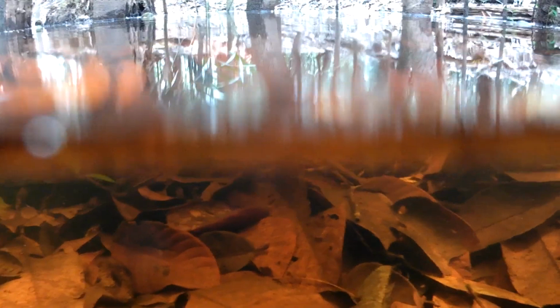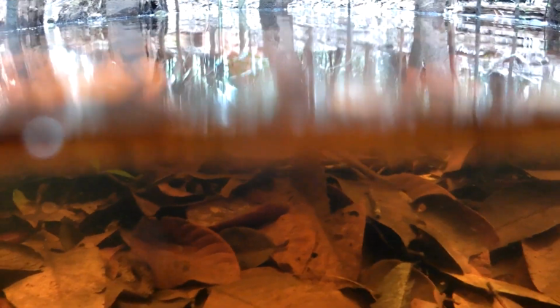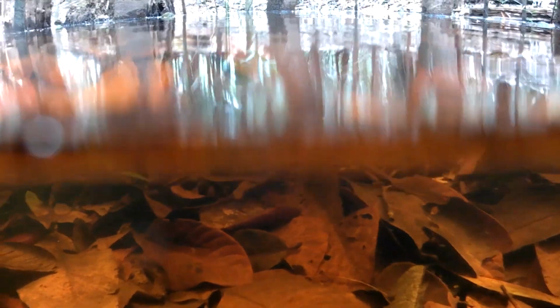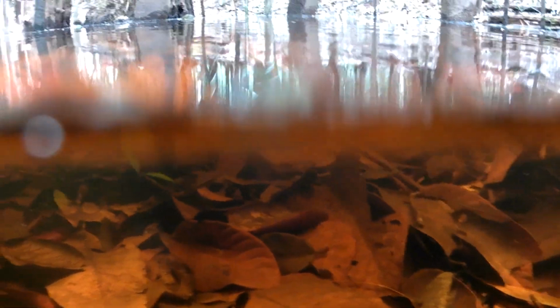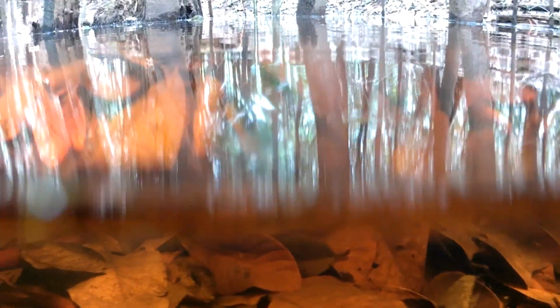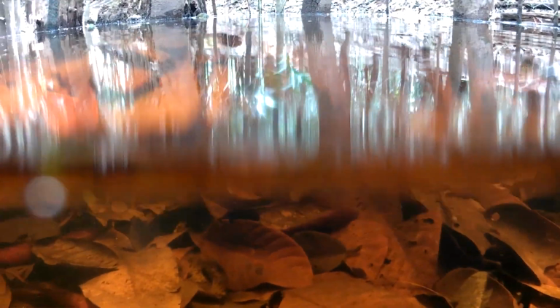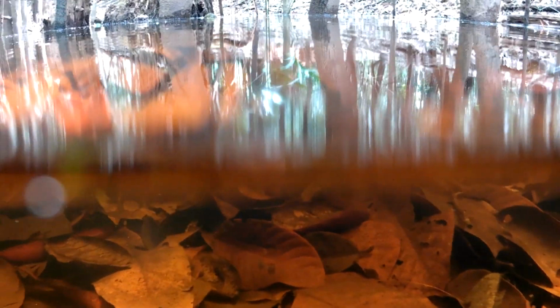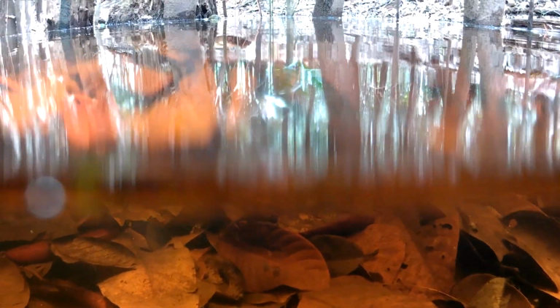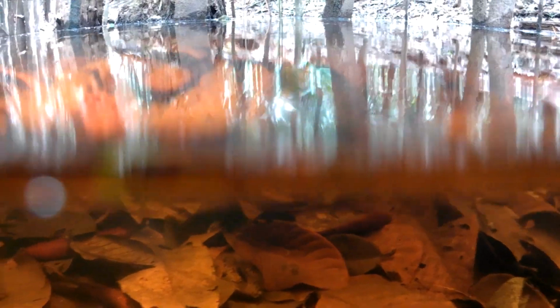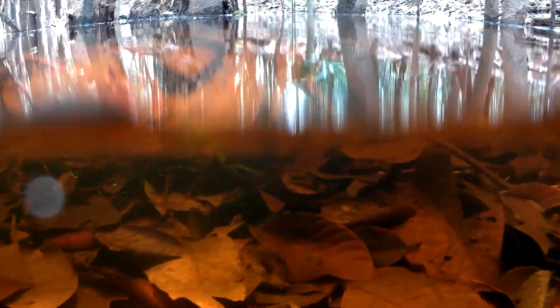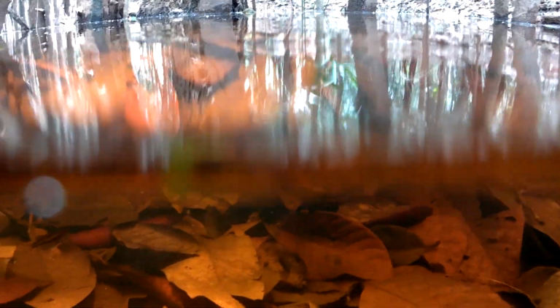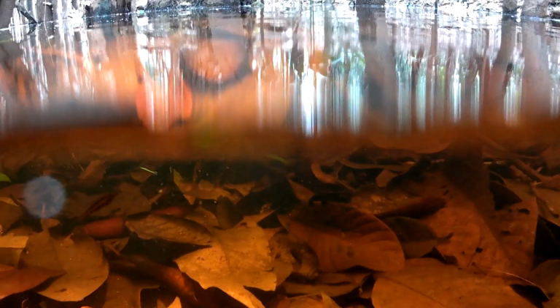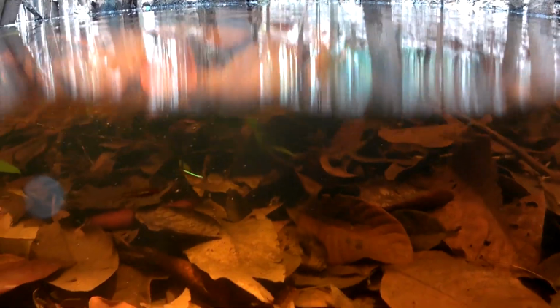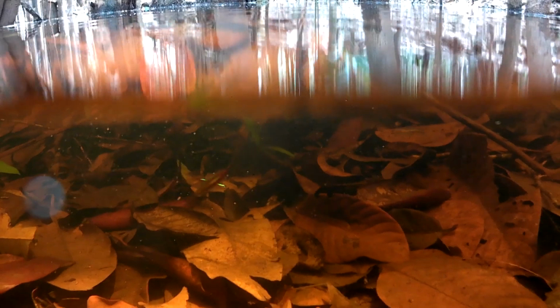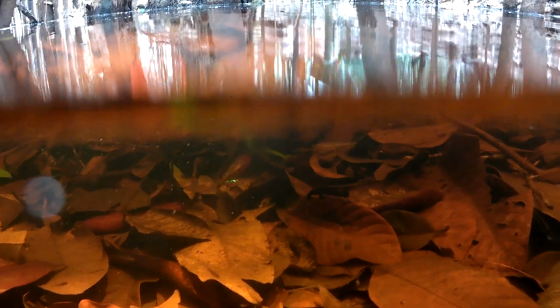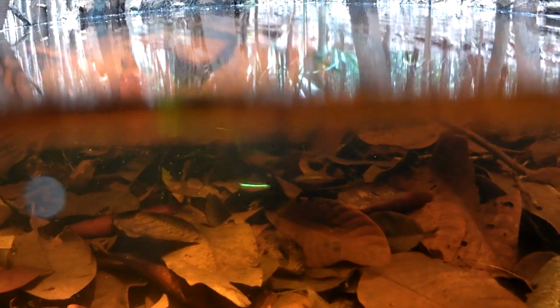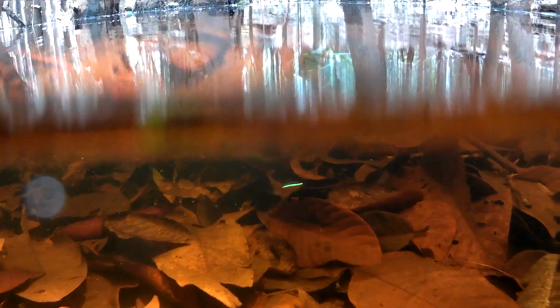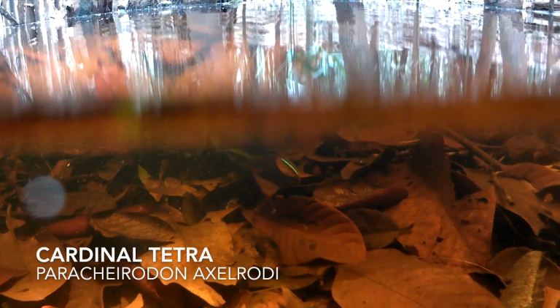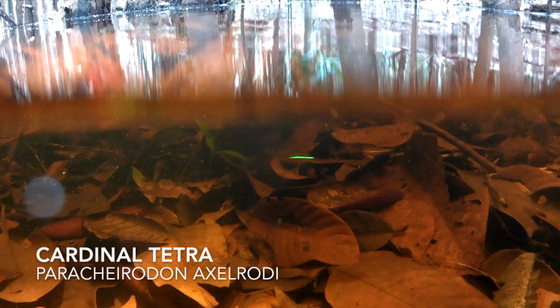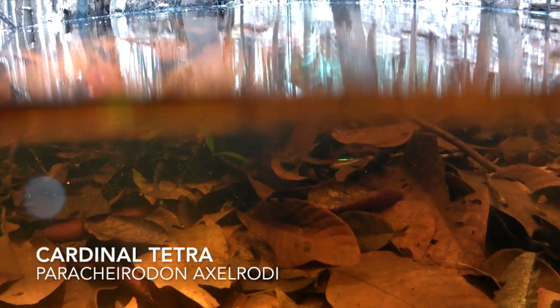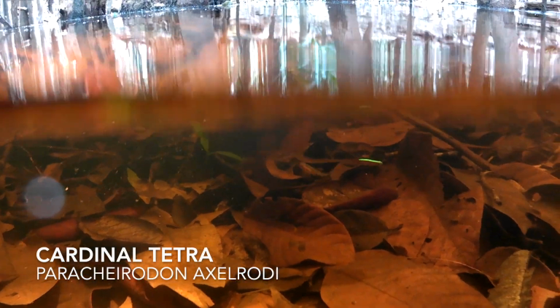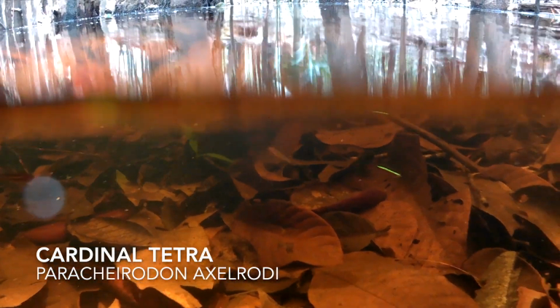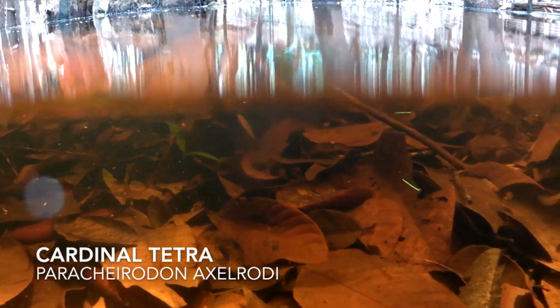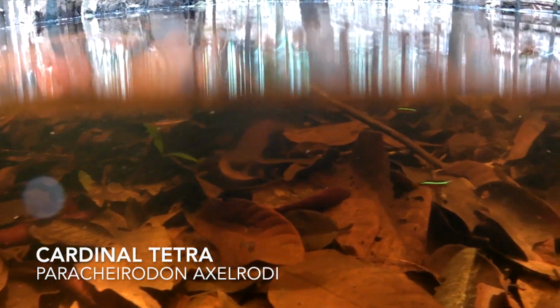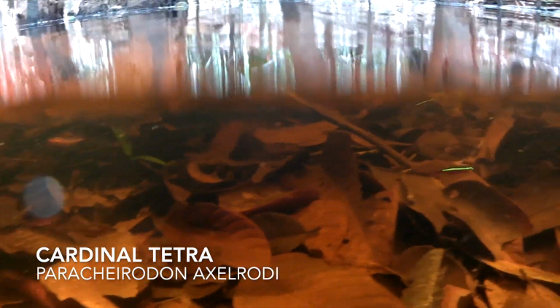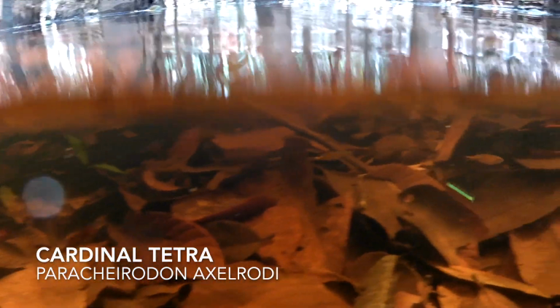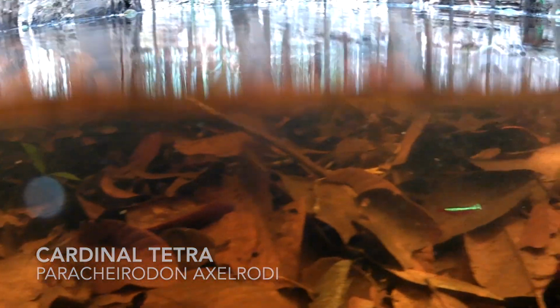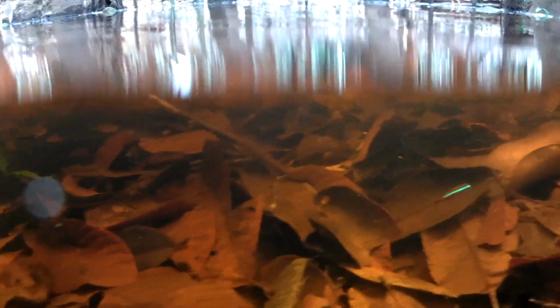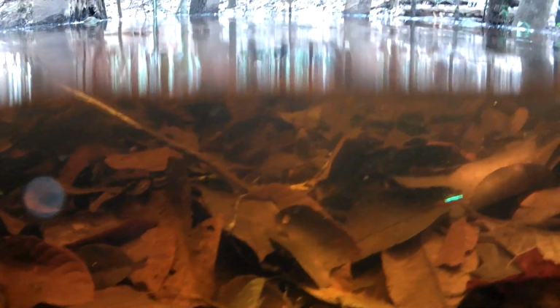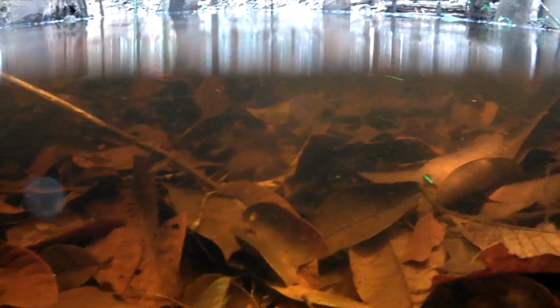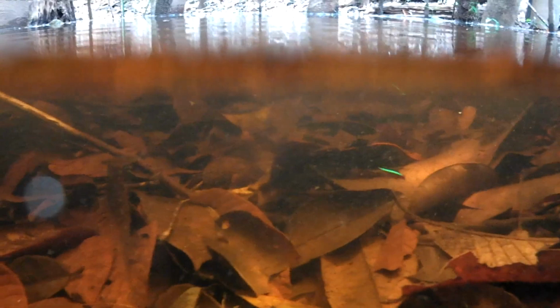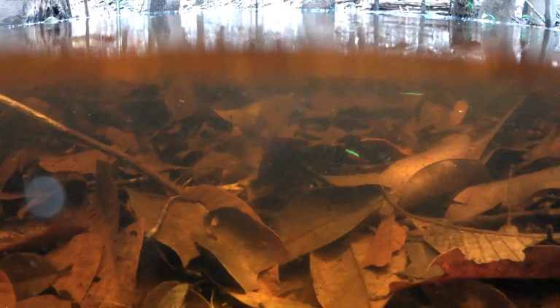There are lots of Hemigrammus tetras and cardinal tetras swimming around here, taking advantage of this rapid expansion of habitat and food availability. The black water here is just so dark and mysterious and really brings out the iridescent colors of the fish.